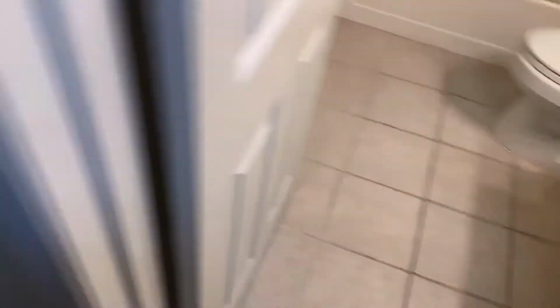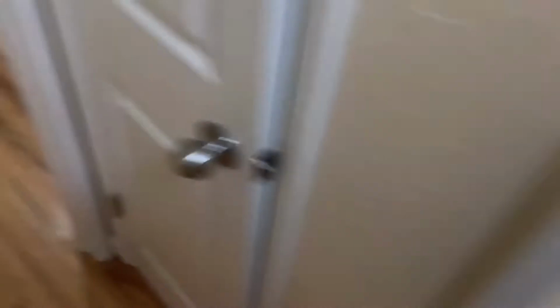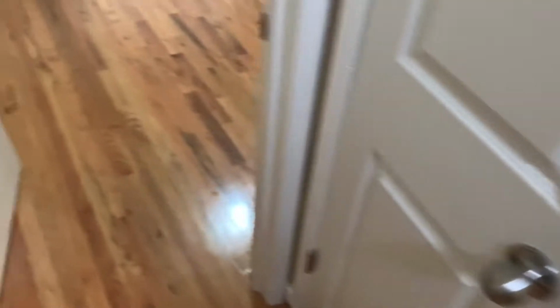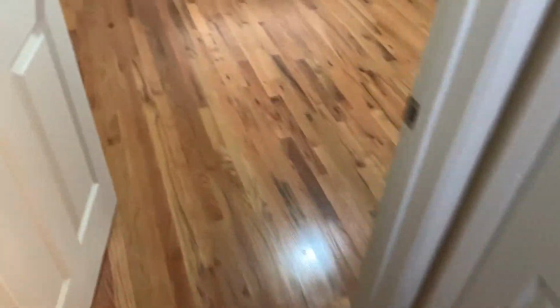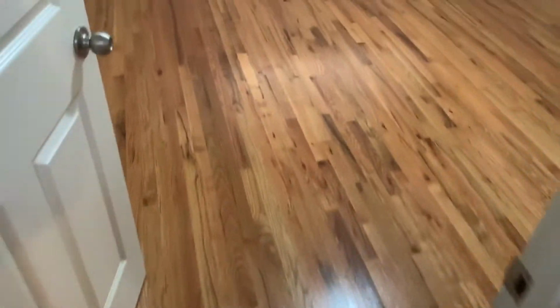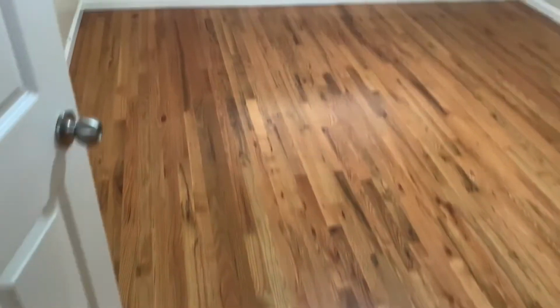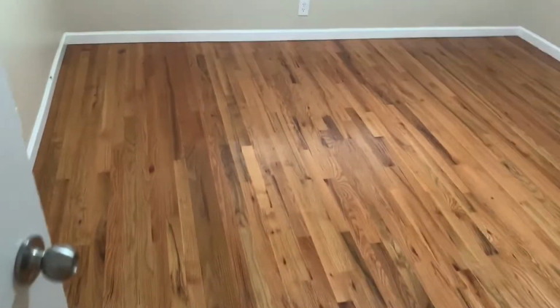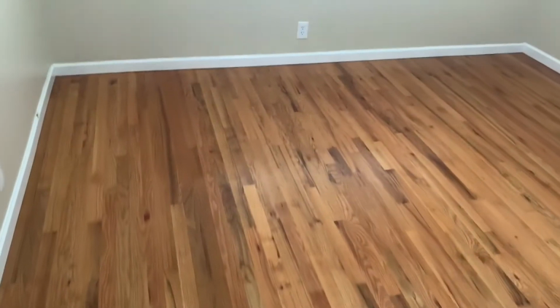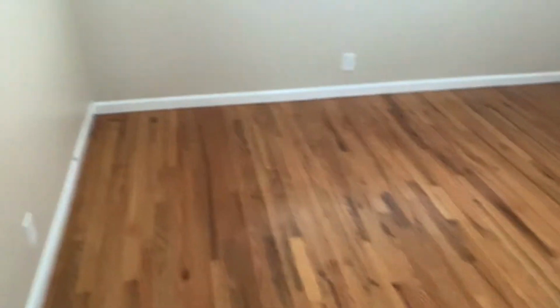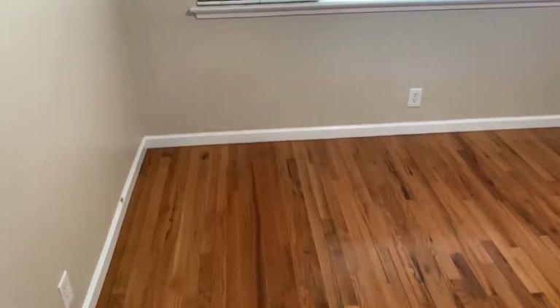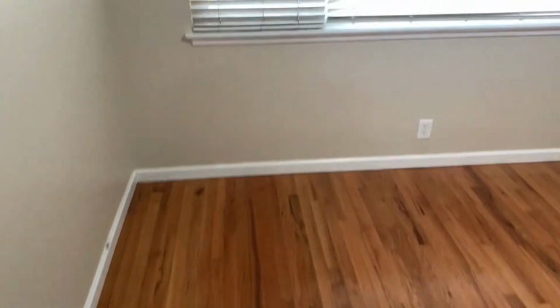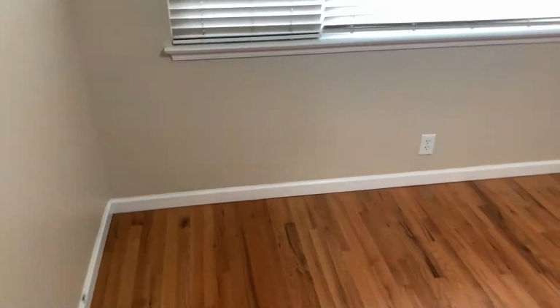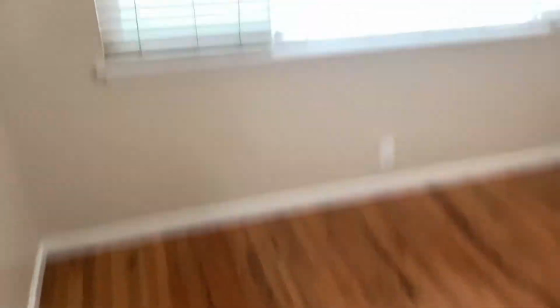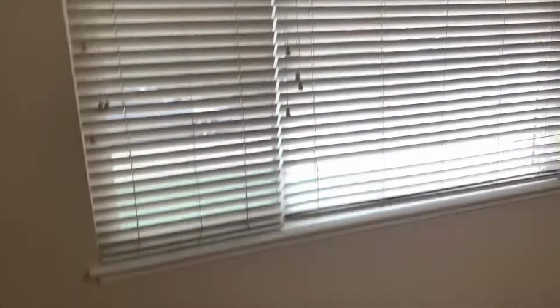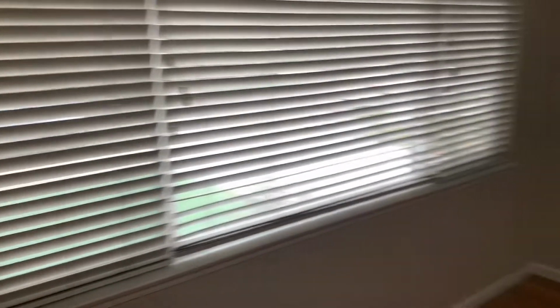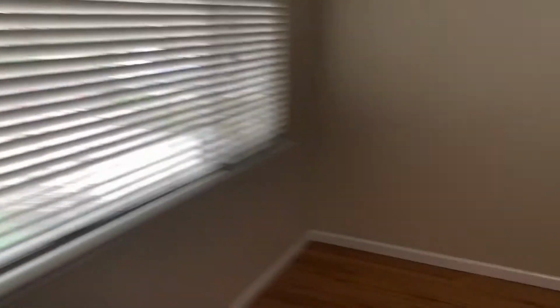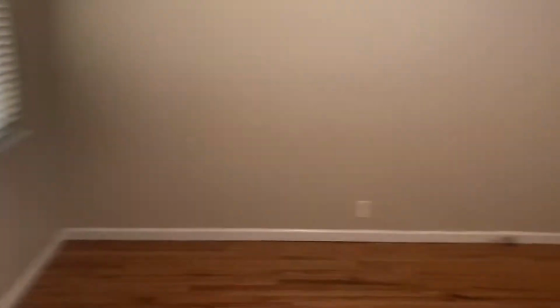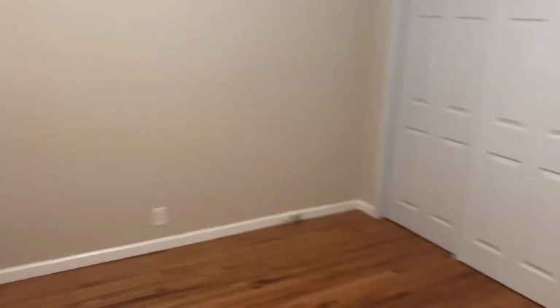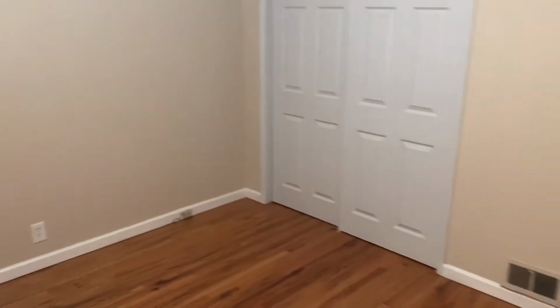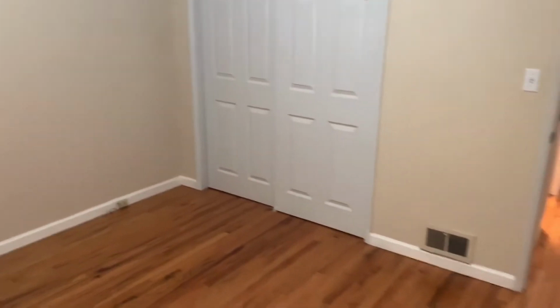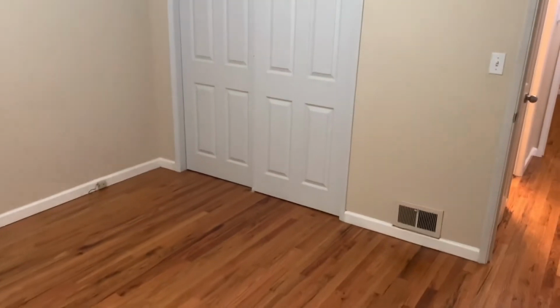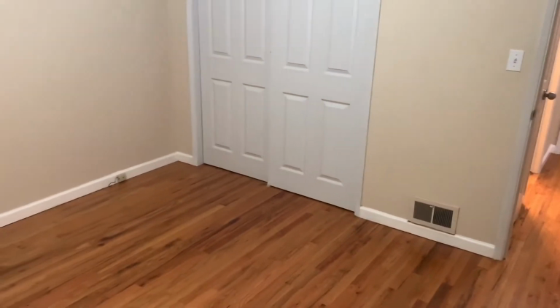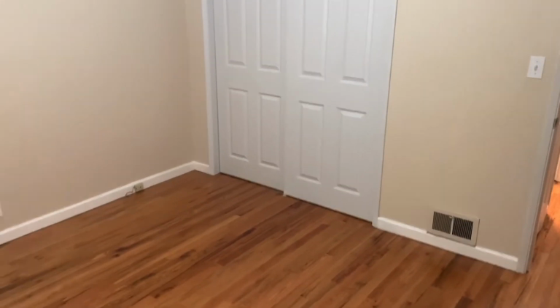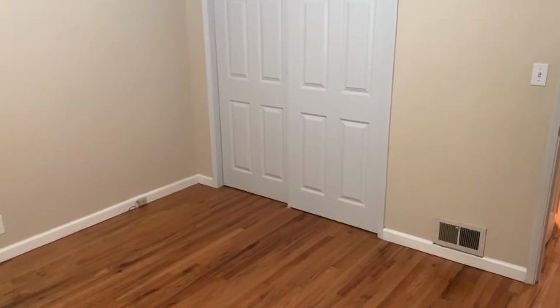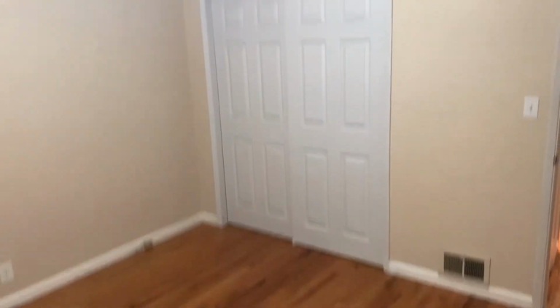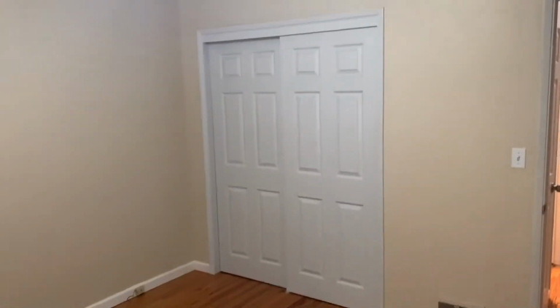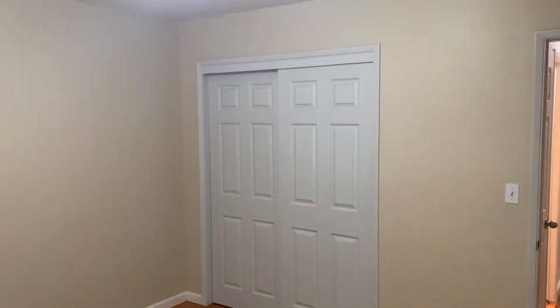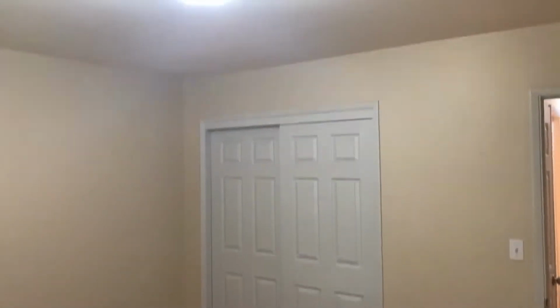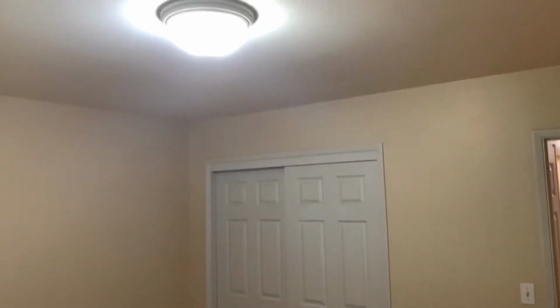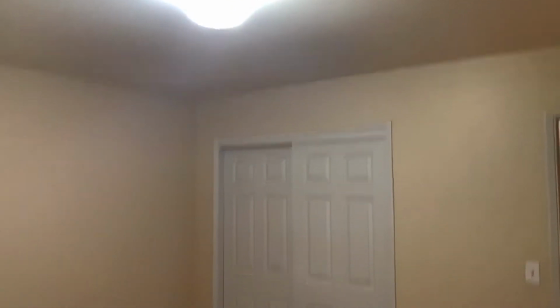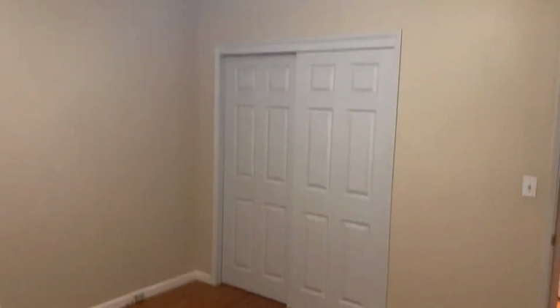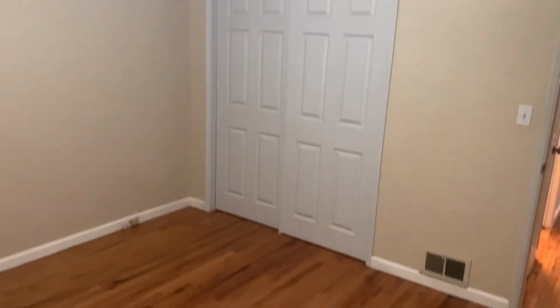And the second bedroom — again very similar to the first. A little more window because it's at the front of the house, so you get a little more natural light in this one.